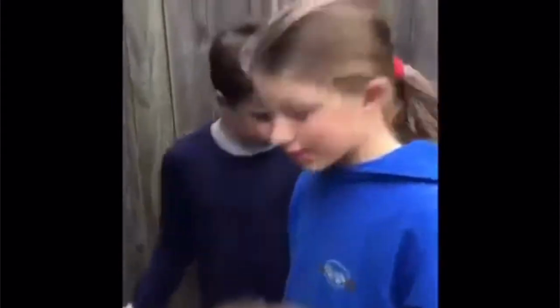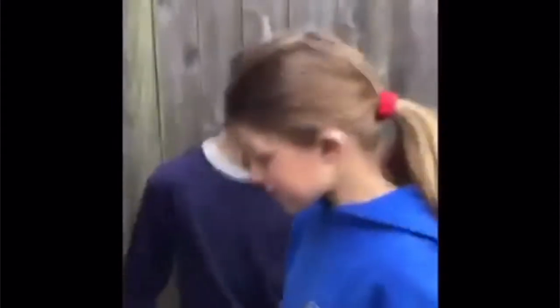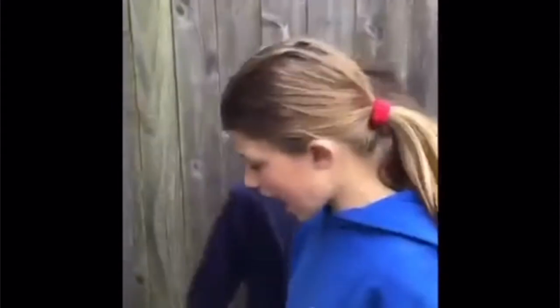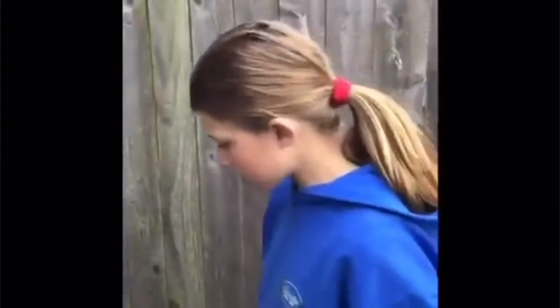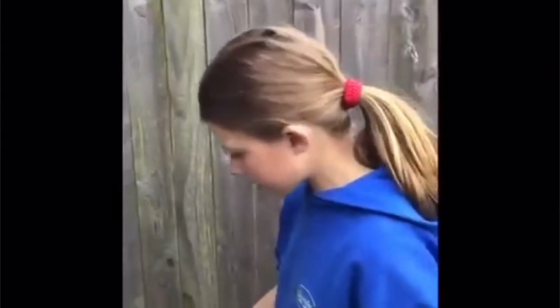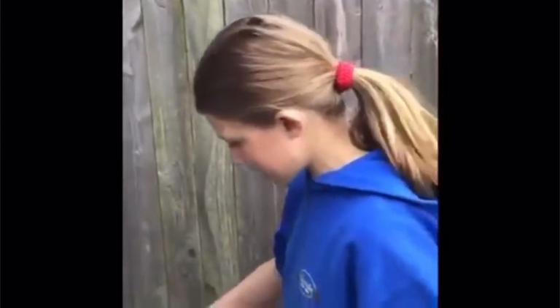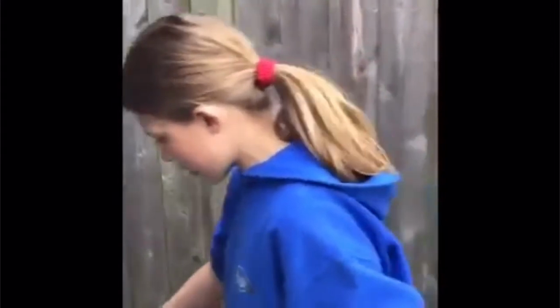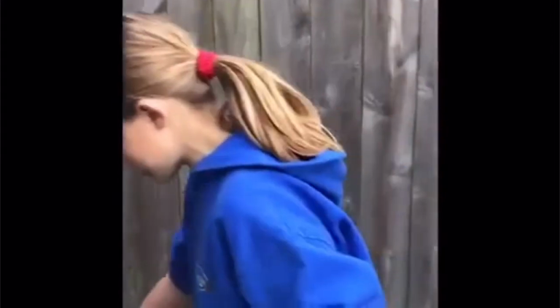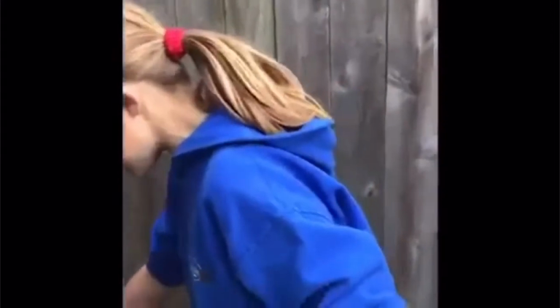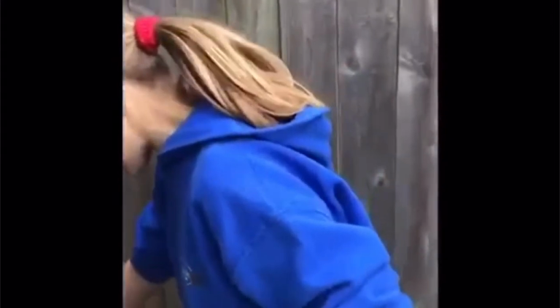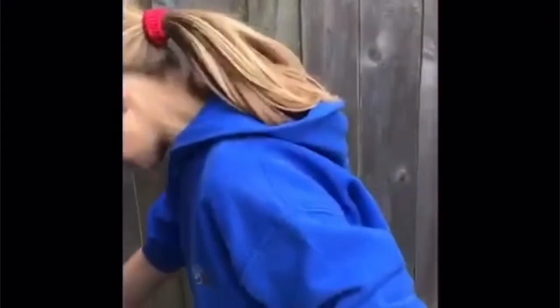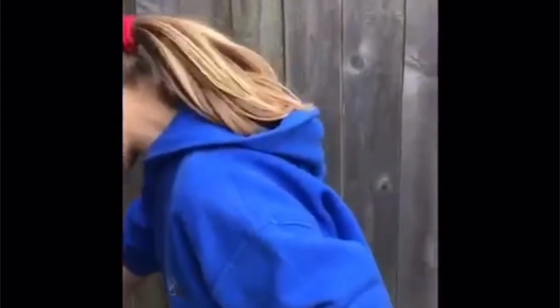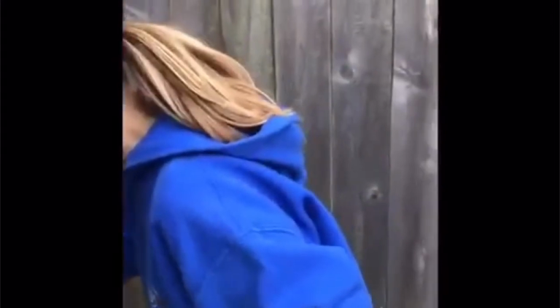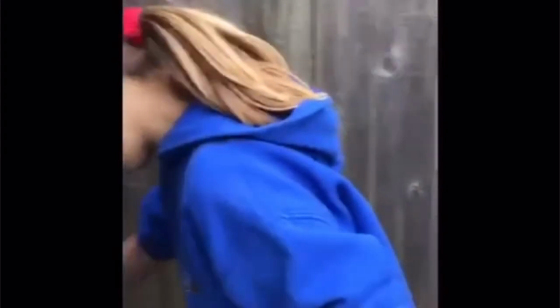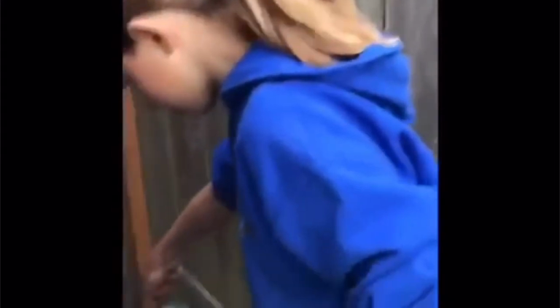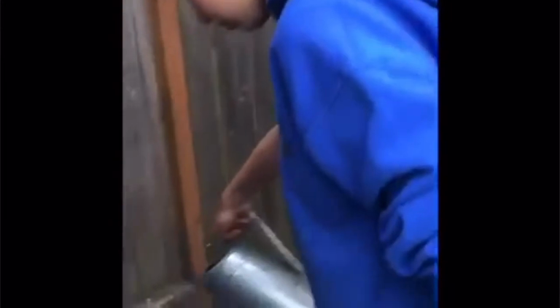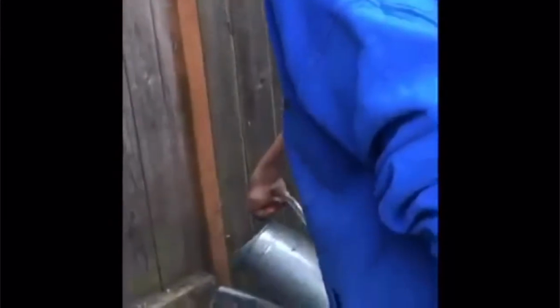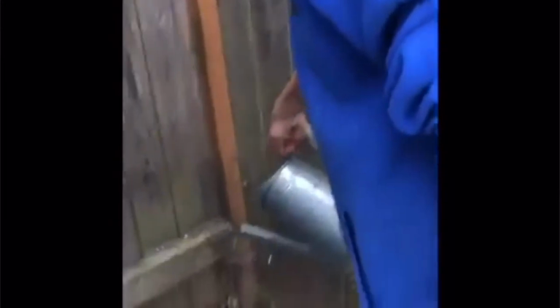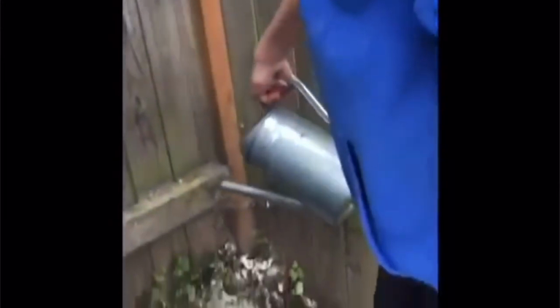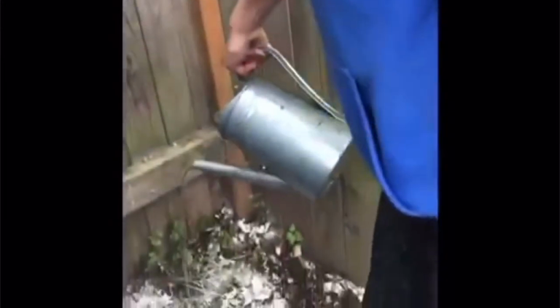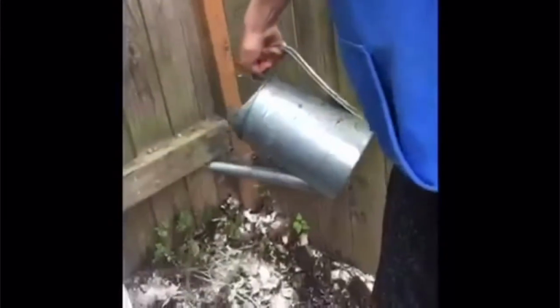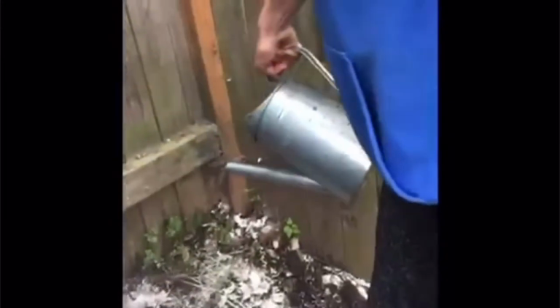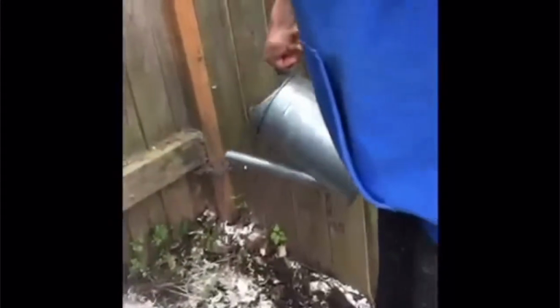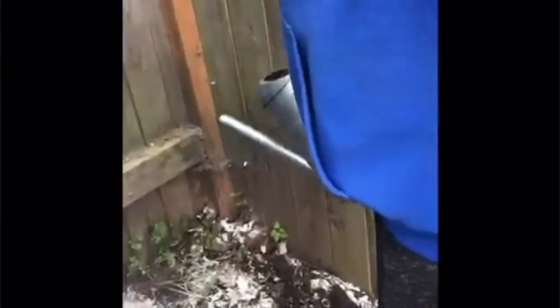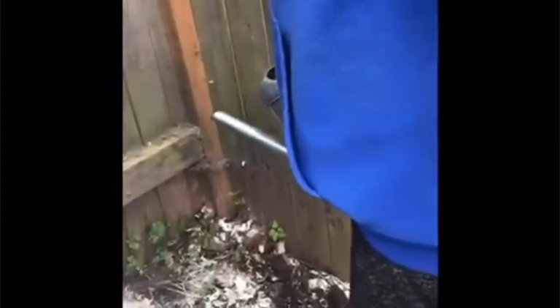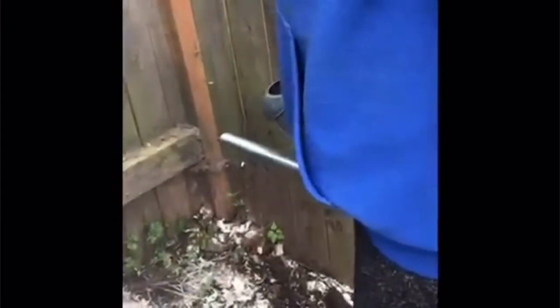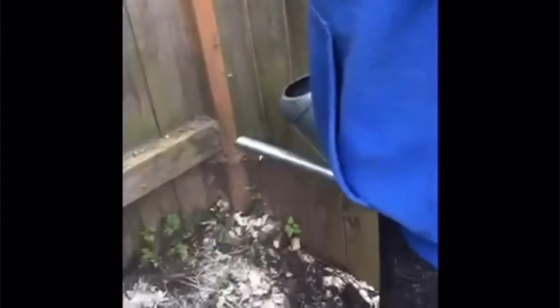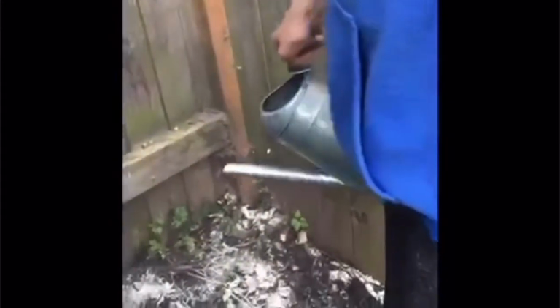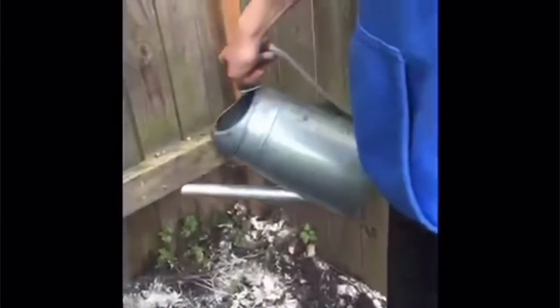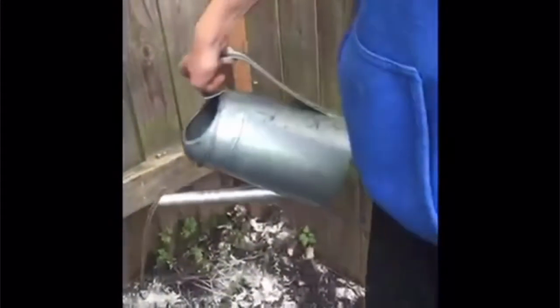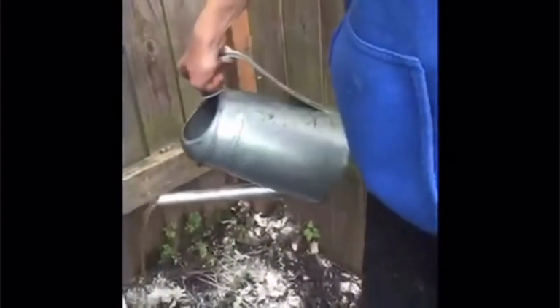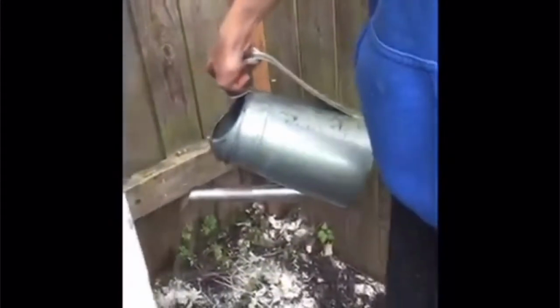Now we are just gonna add the water to get it wet and sticky. I got it. I think this is how I am supposed to do it.